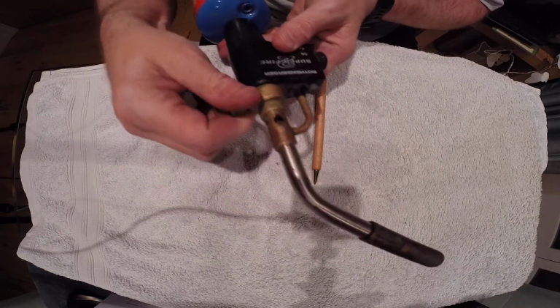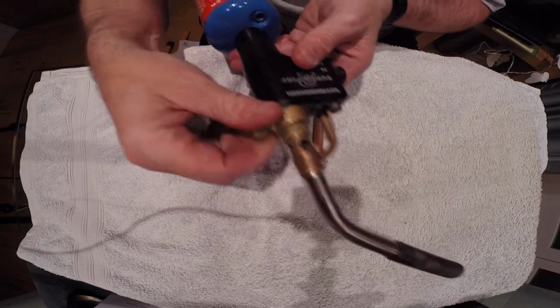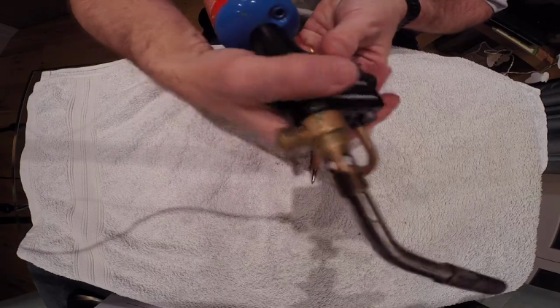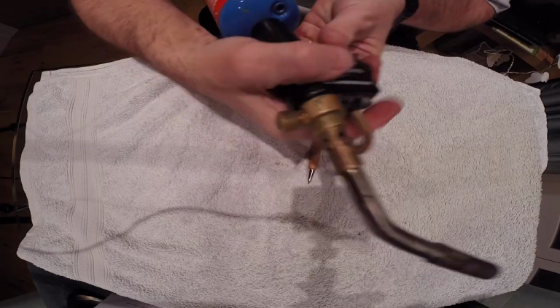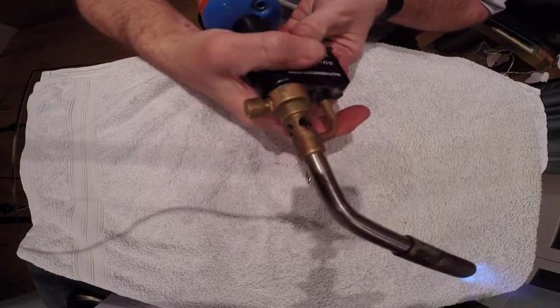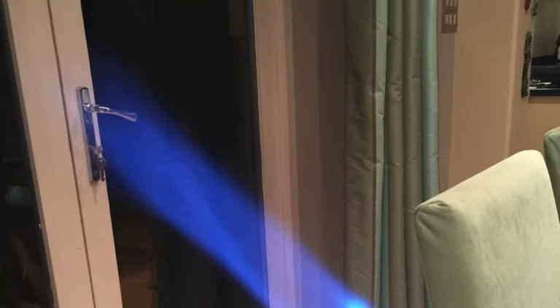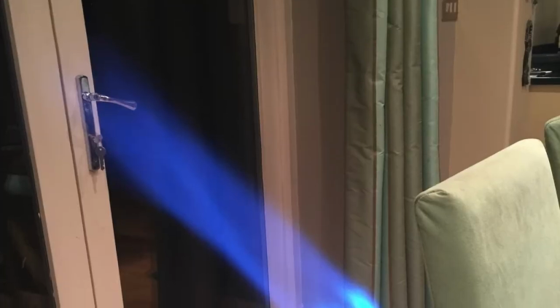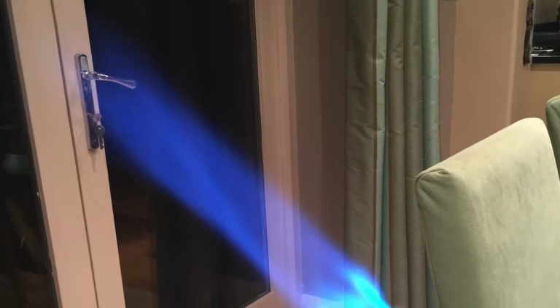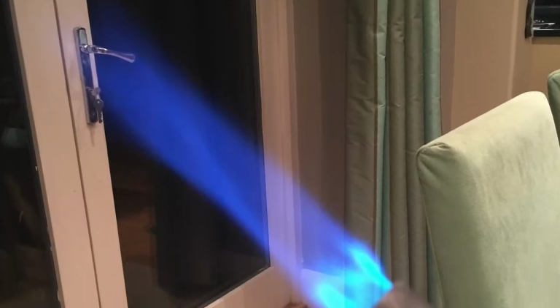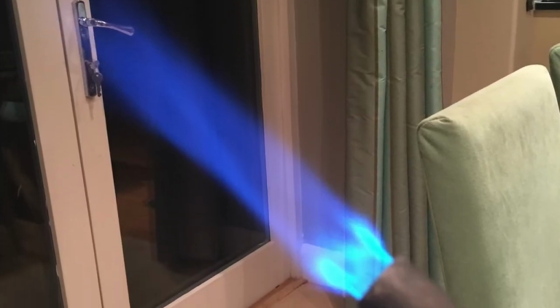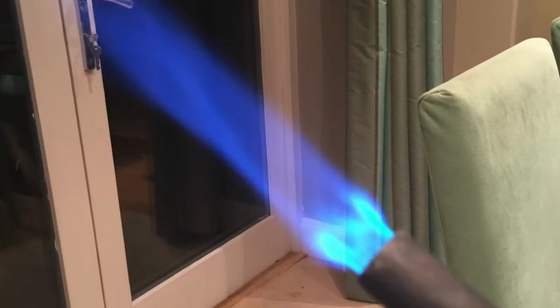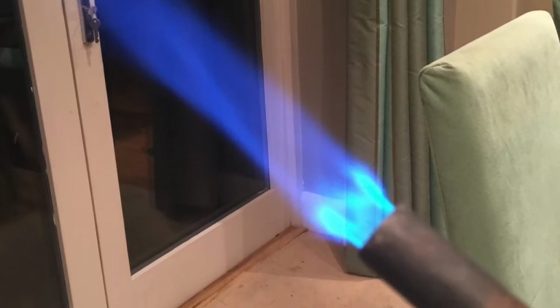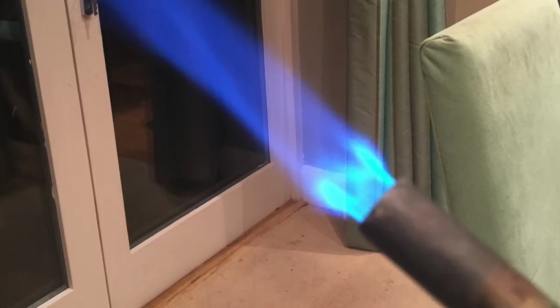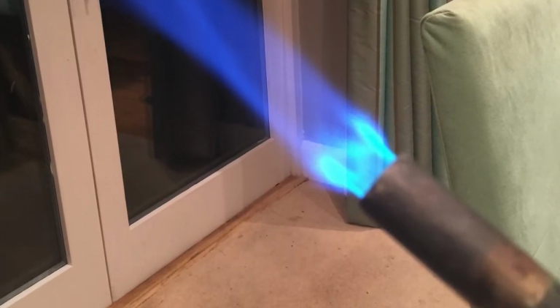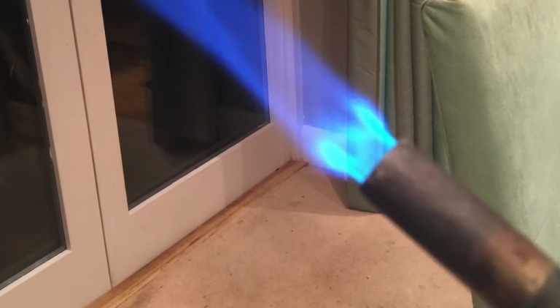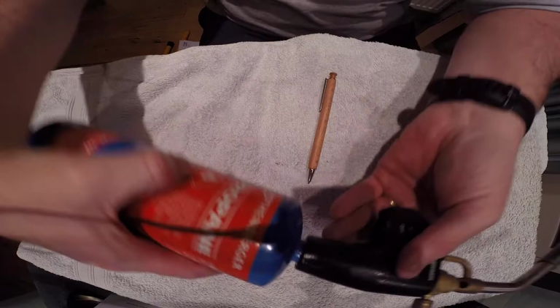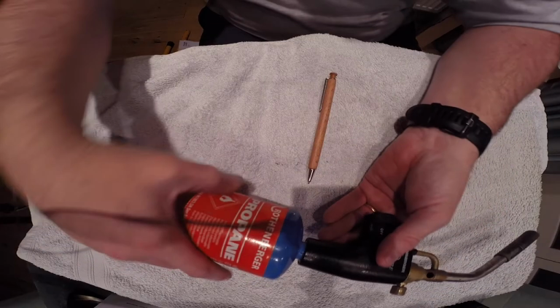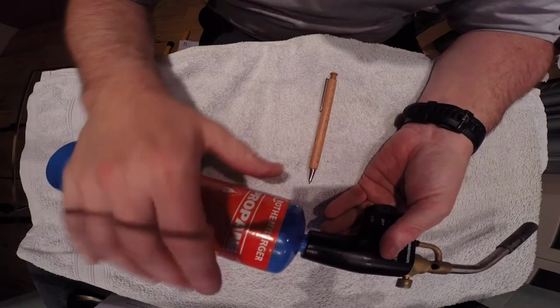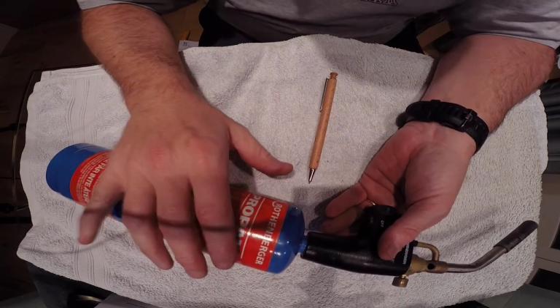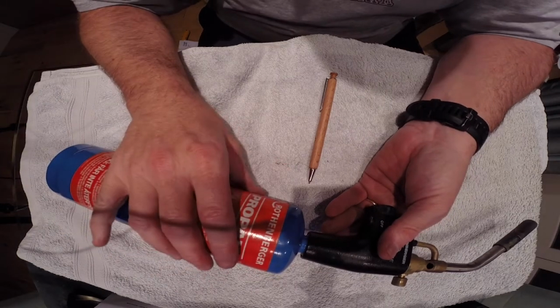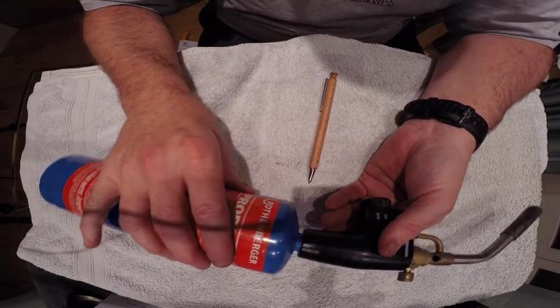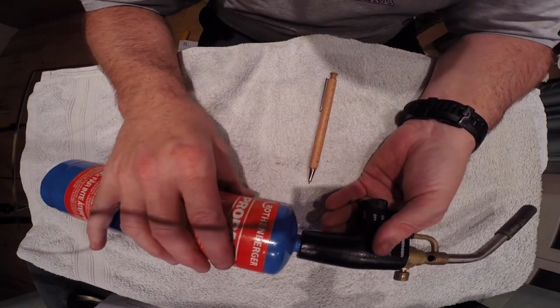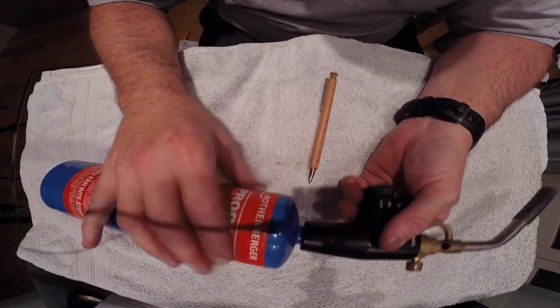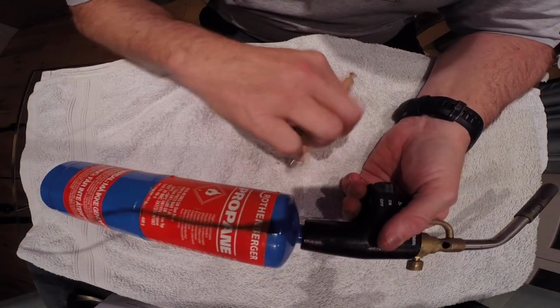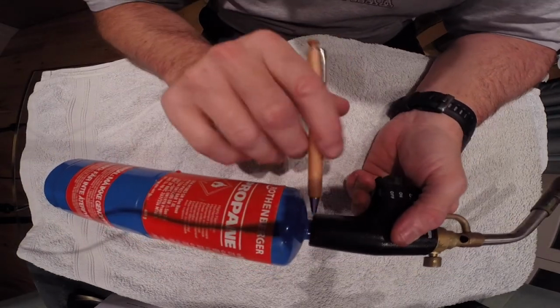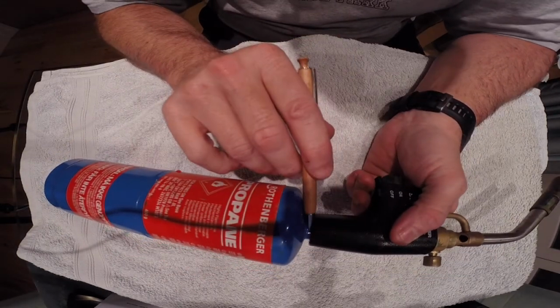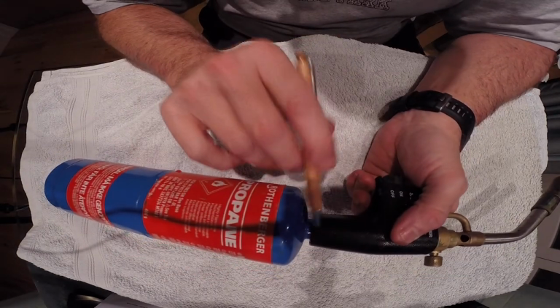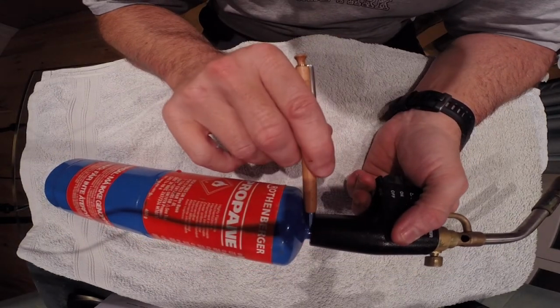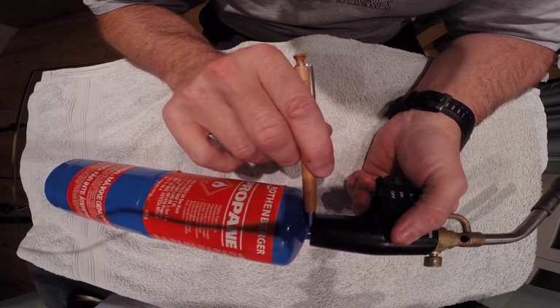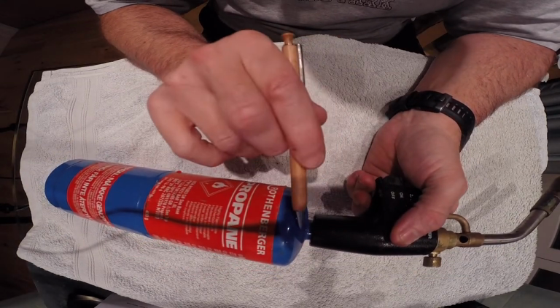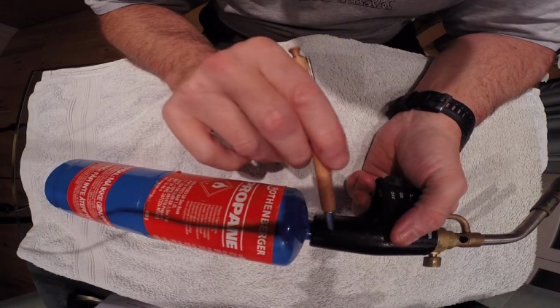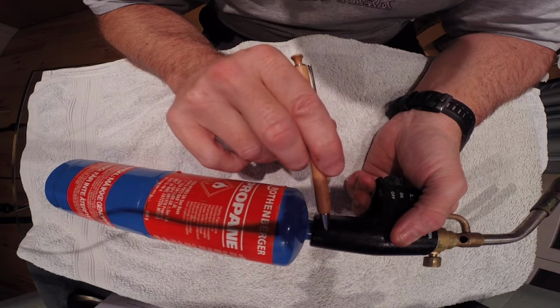What we also have to make sure is that it lights up correctly. So let's turn the gas on — and I can tell it's glowing quite nicely. From a safety point of view, this point here is where the gas bottle joins the gas gun itself.